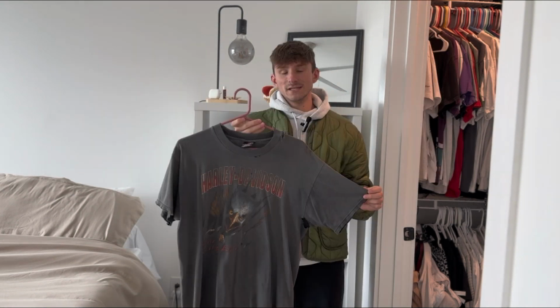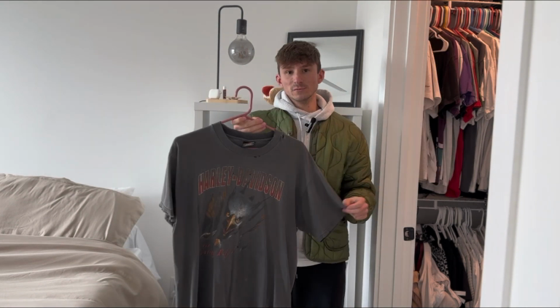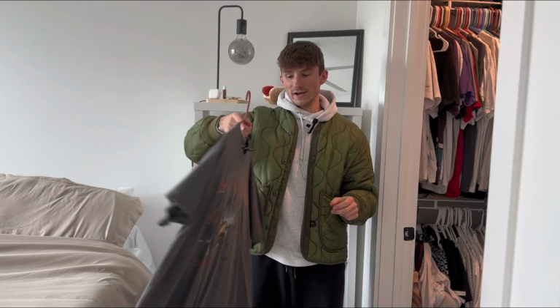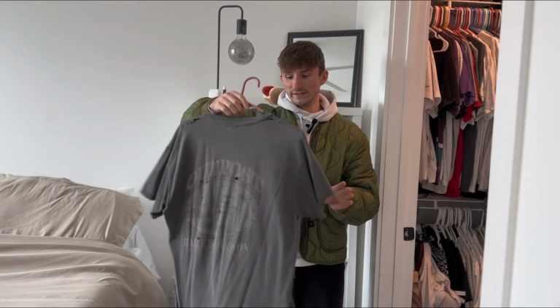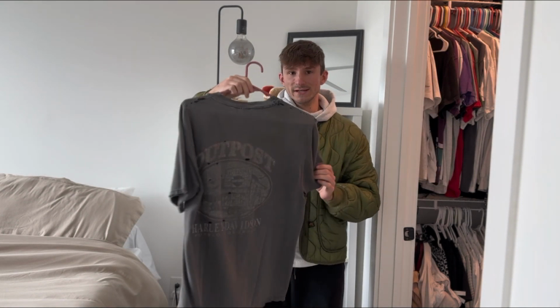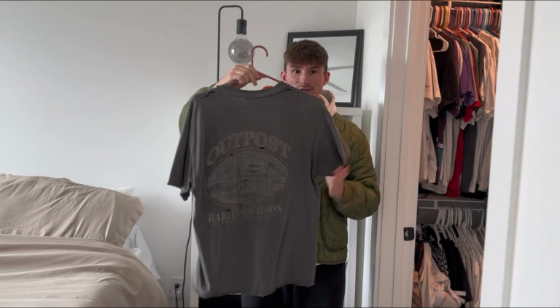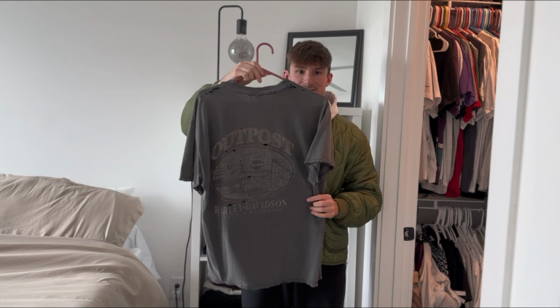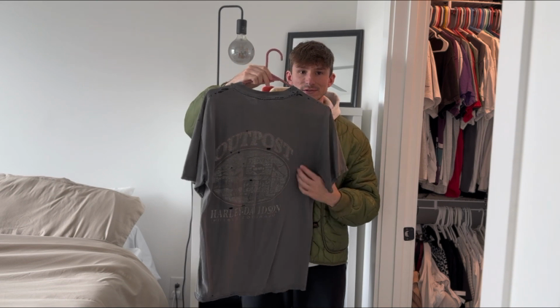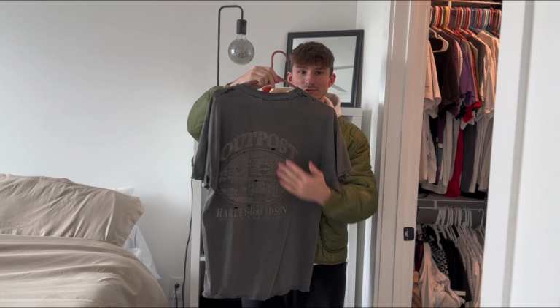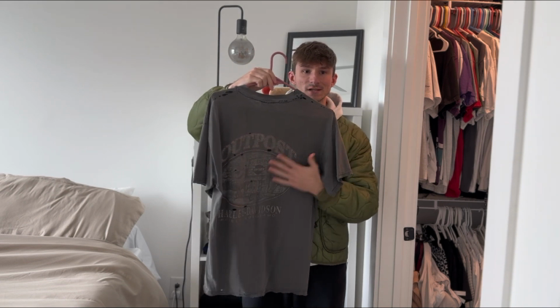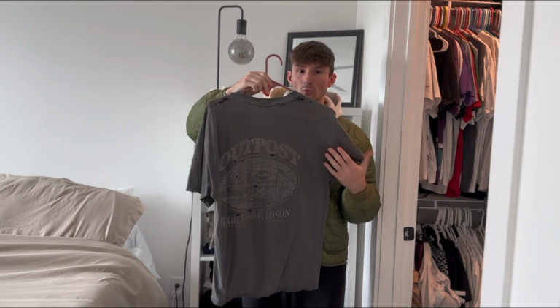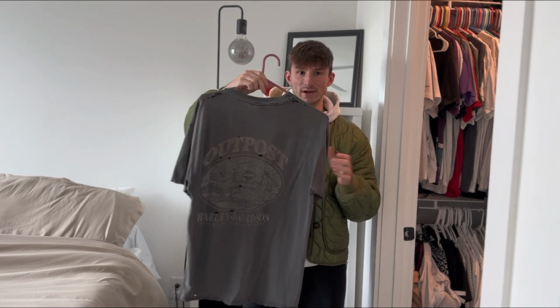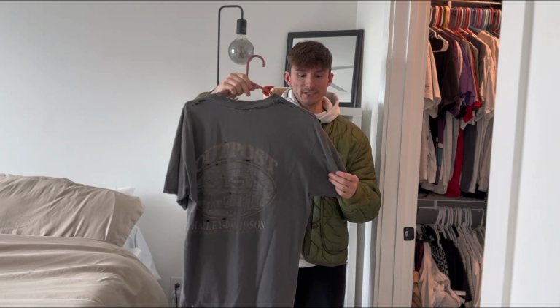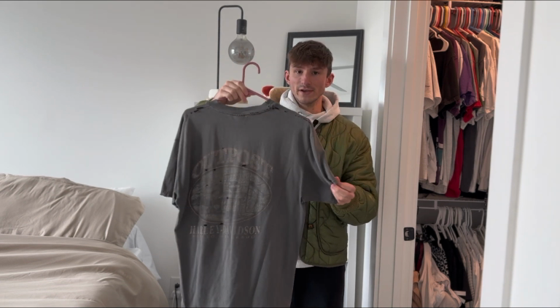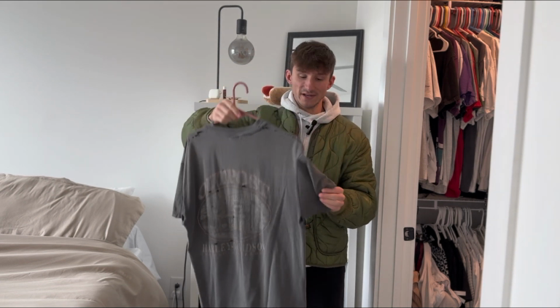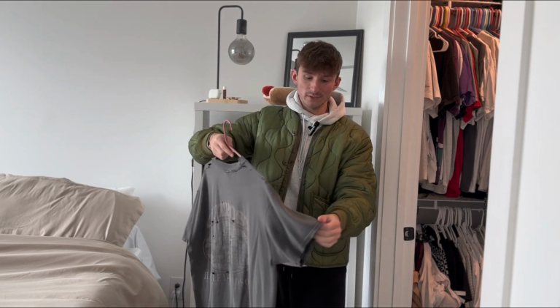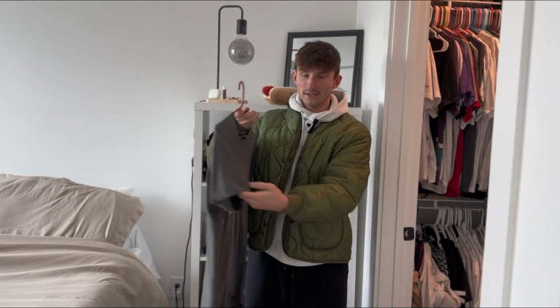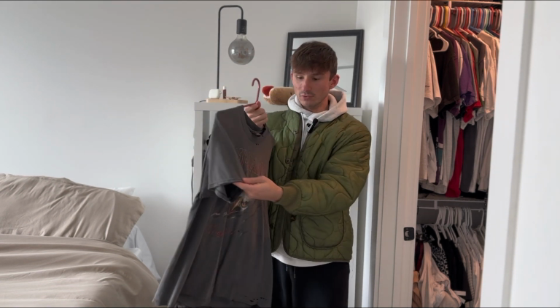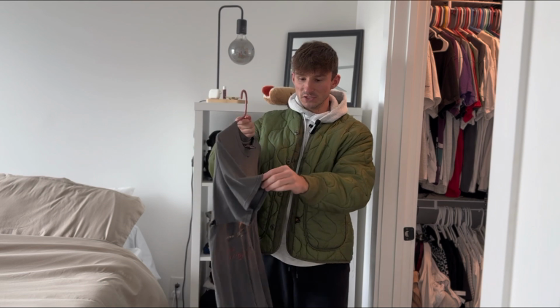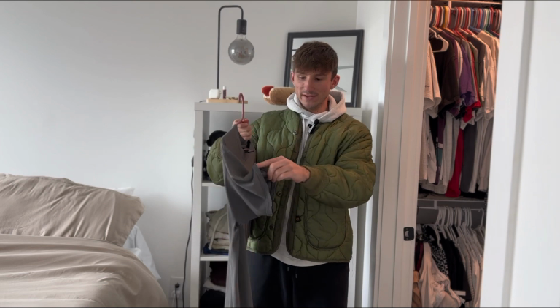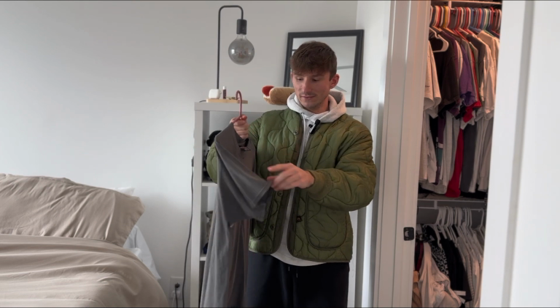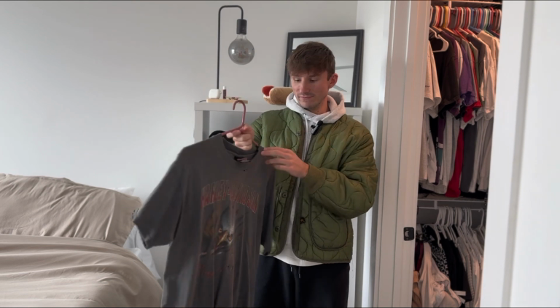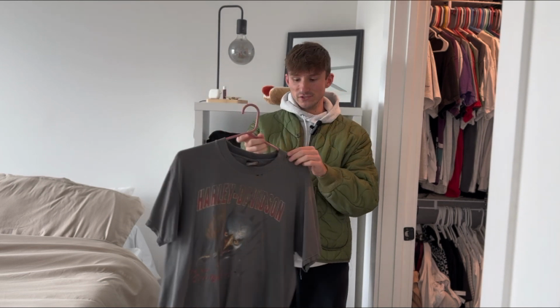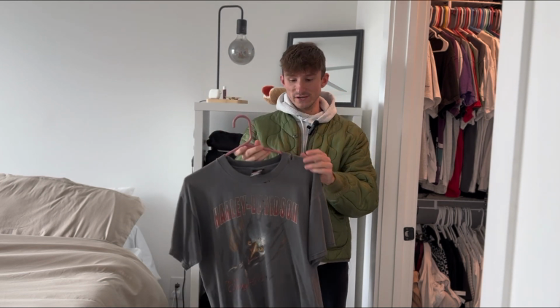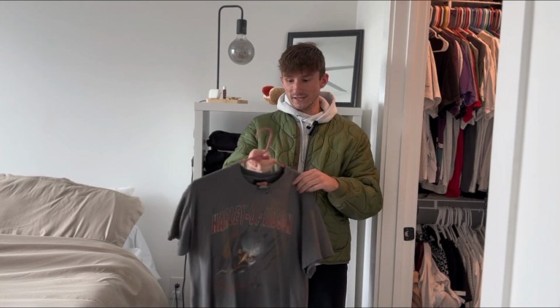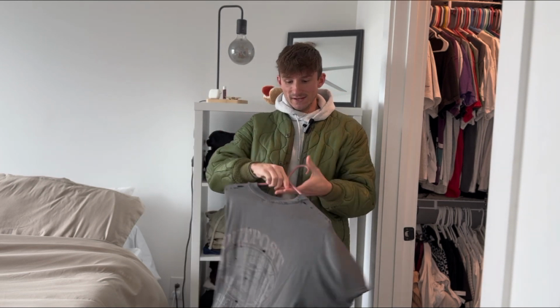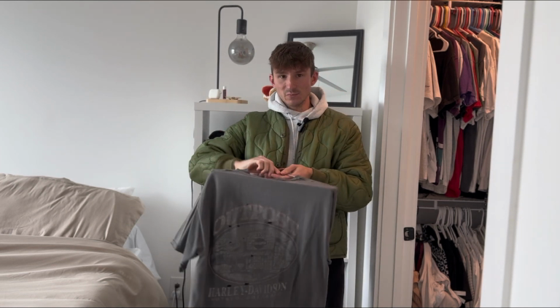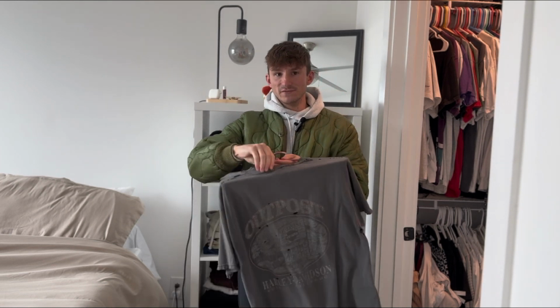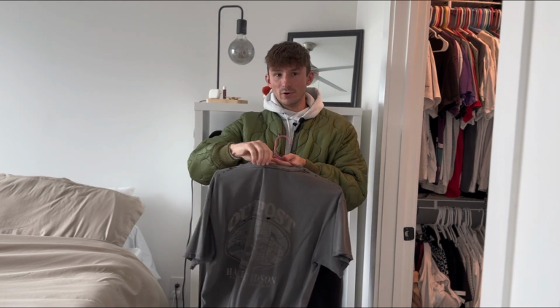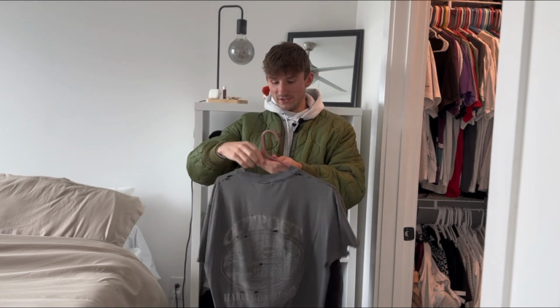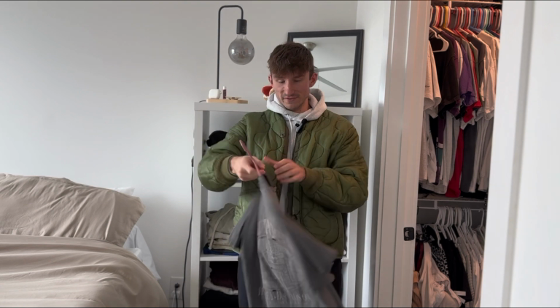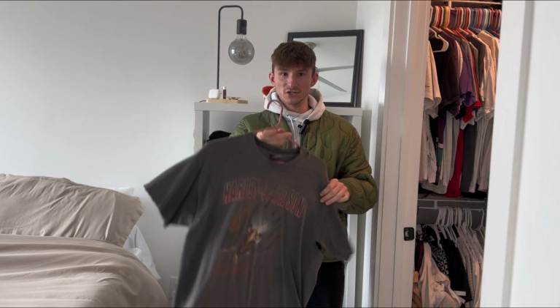This tee is a super thrashed late 90s Harley Davidson tee — as you can see there's just holes throughout it. It's got some crazy fading to it. It's double stitch but literally everywhere is just distressed, like the neck is practically falling apart, but I just love this t-shirt.